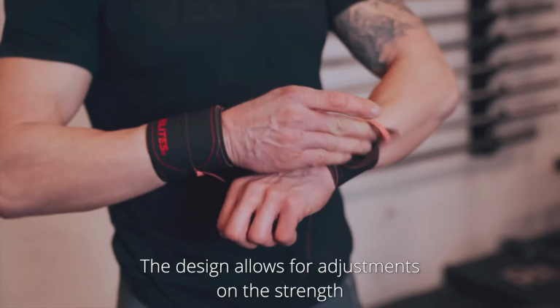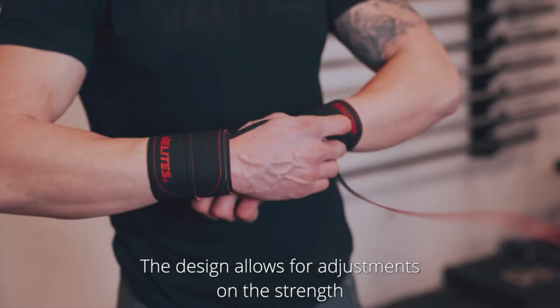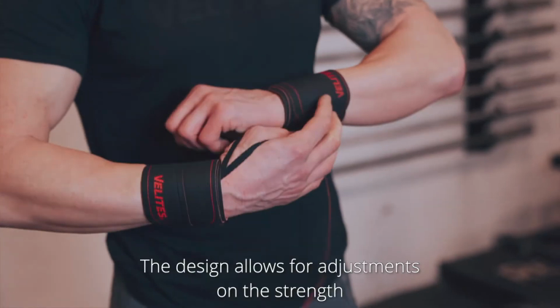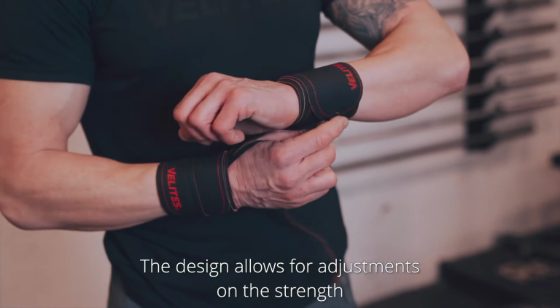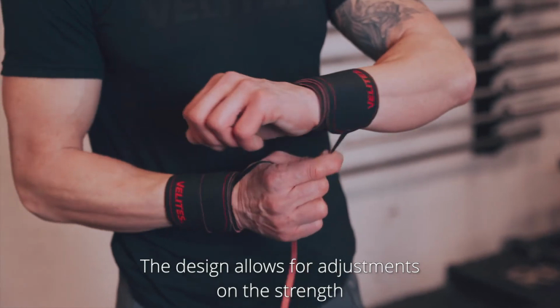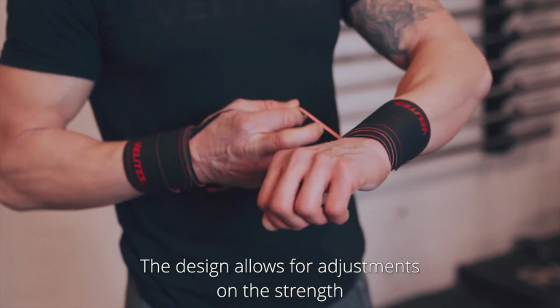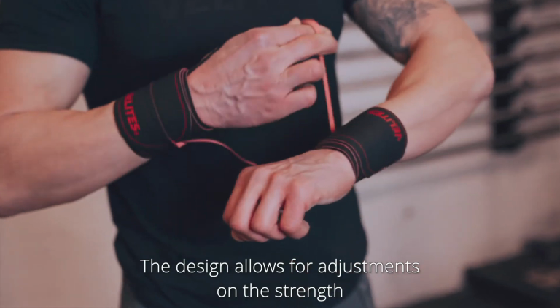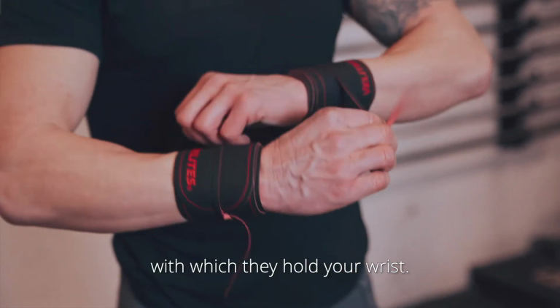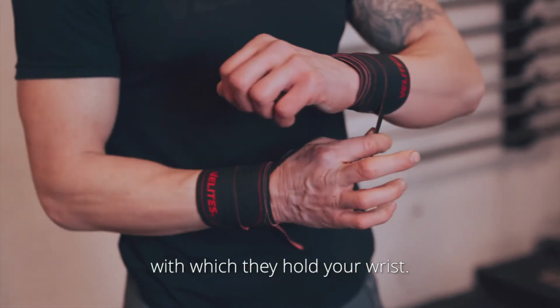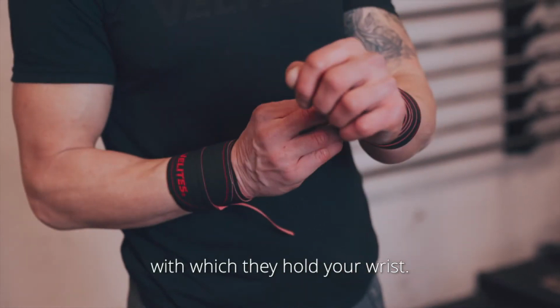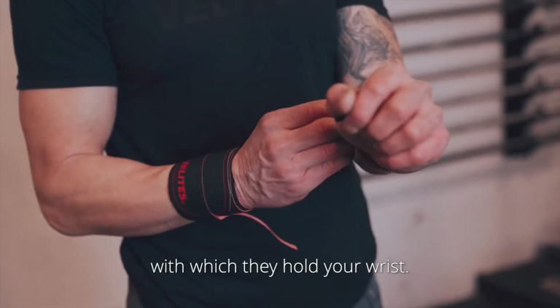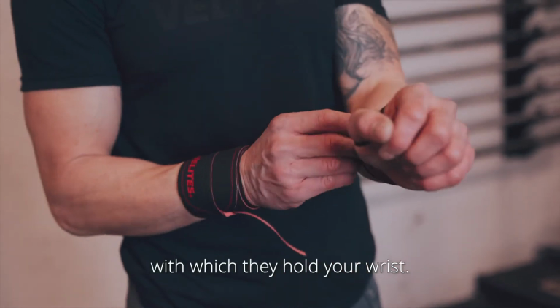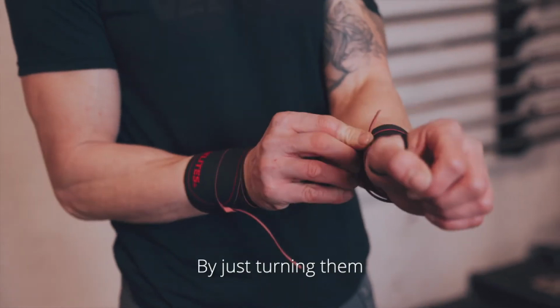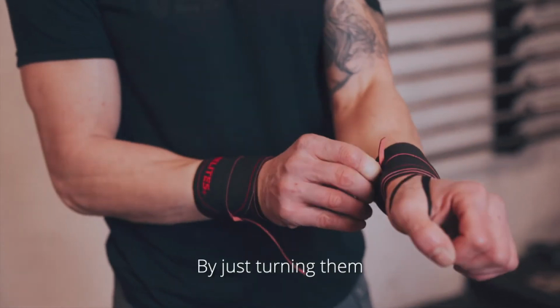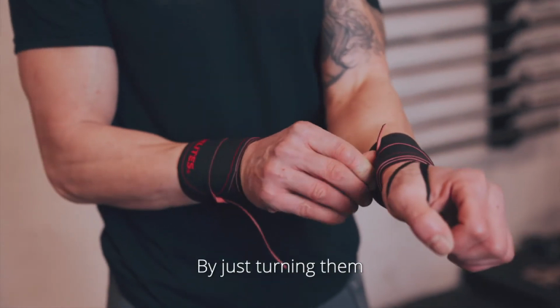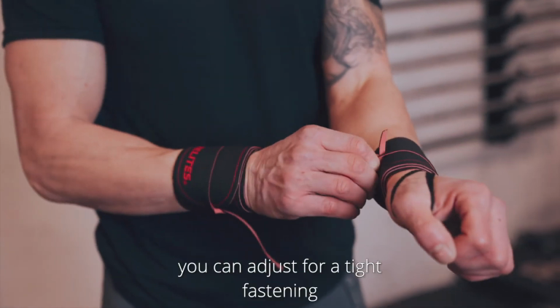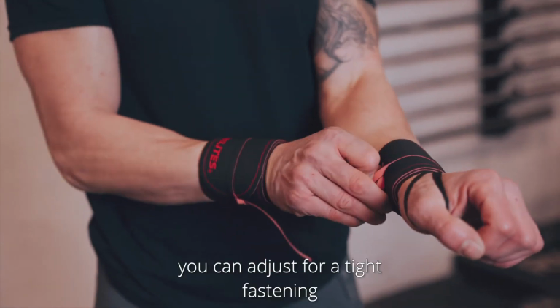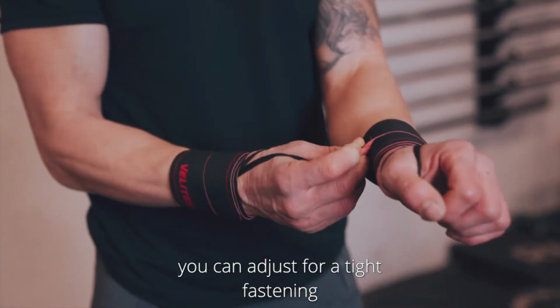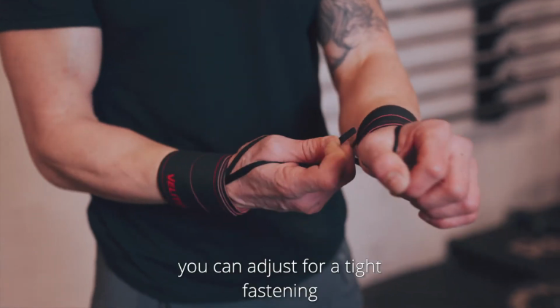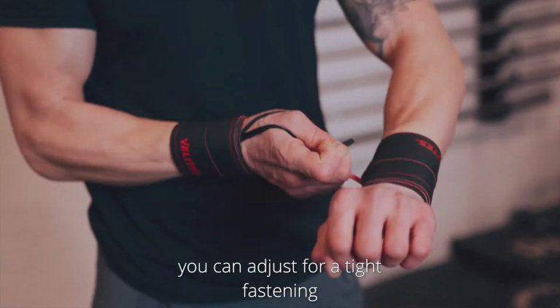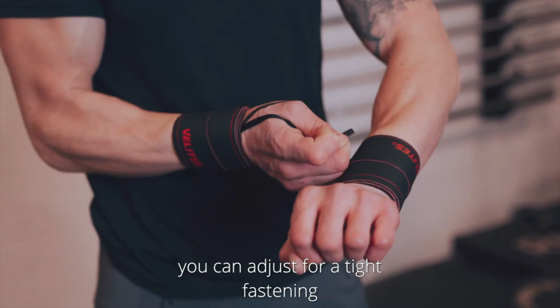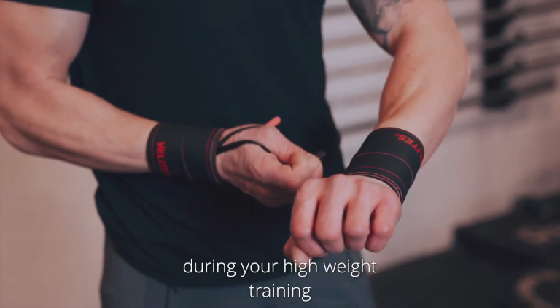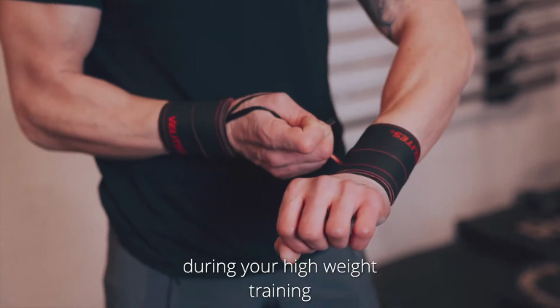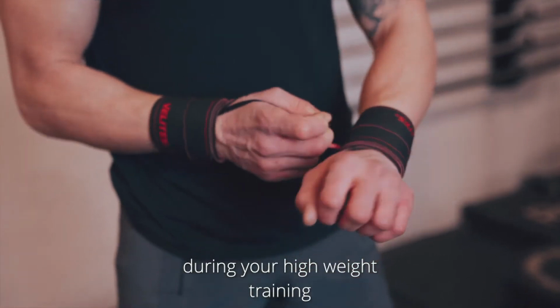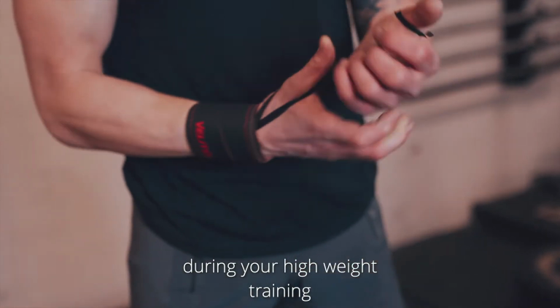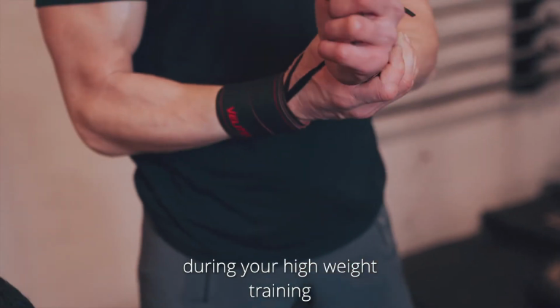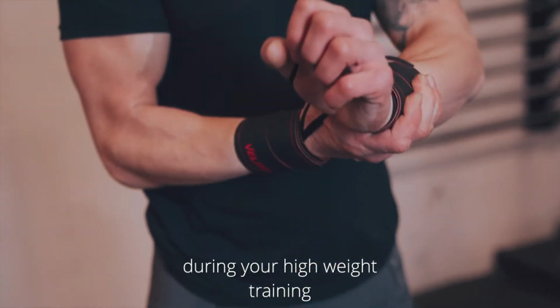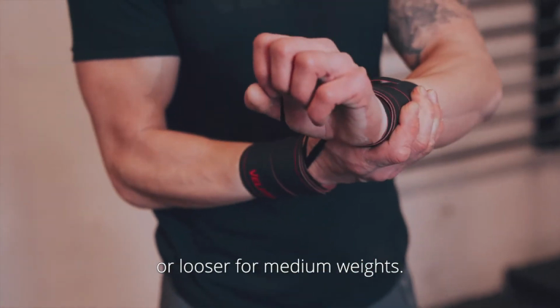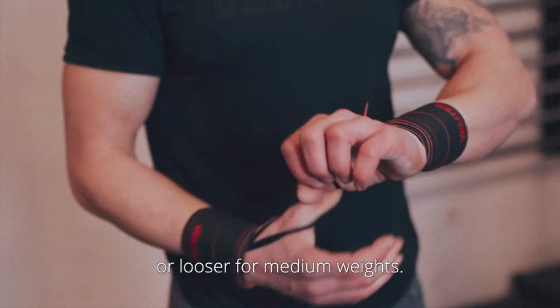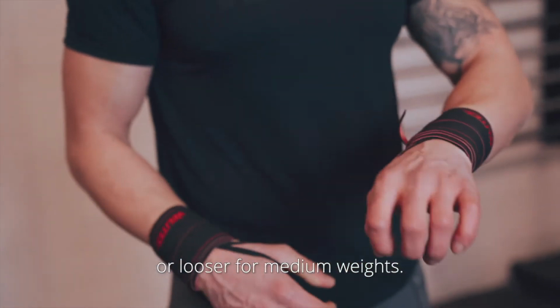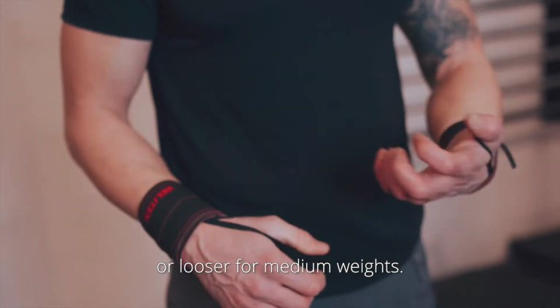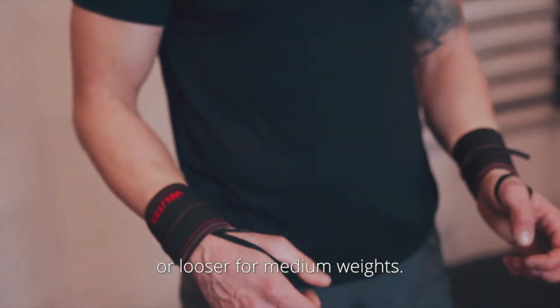The design allows for adjustments on the strength with which they hold your wrist. By just turning them, you can adjust for a tight fastening during your high weight training, or looser for medium weights.